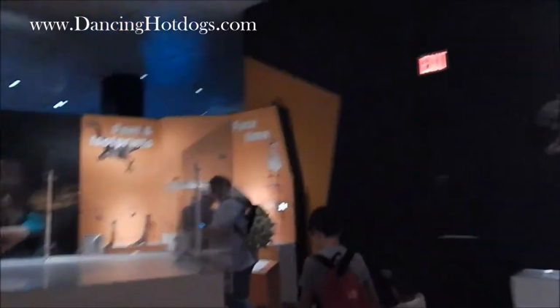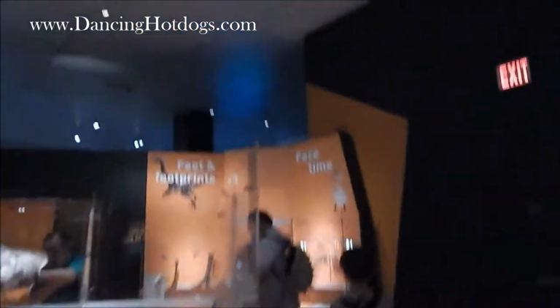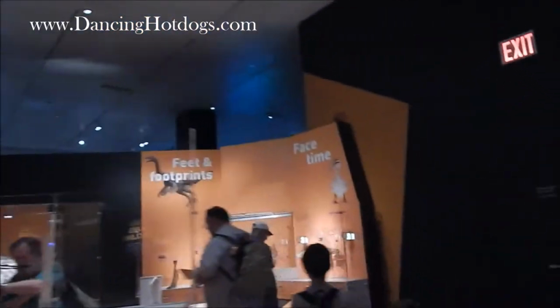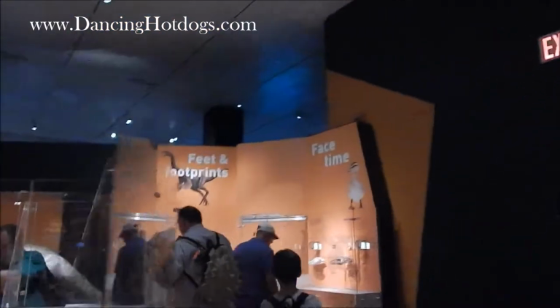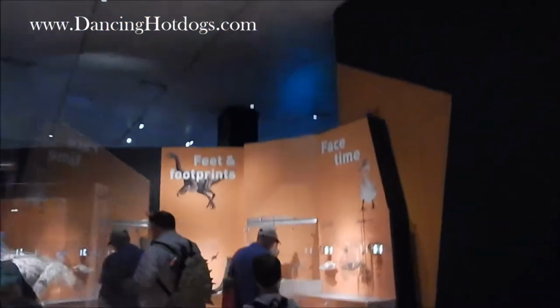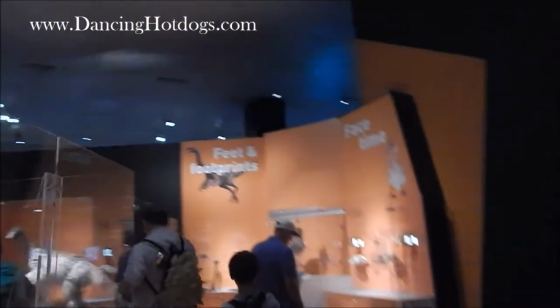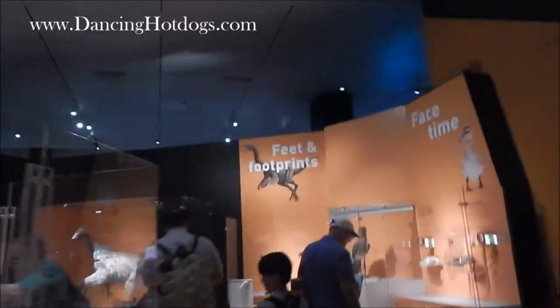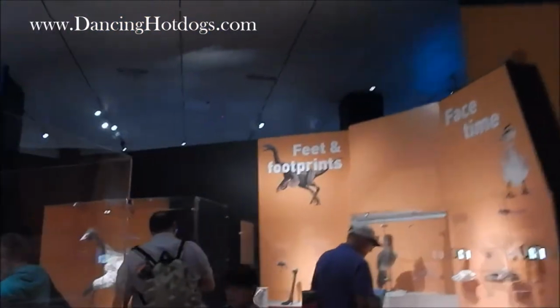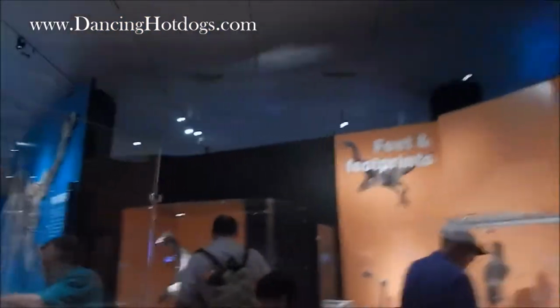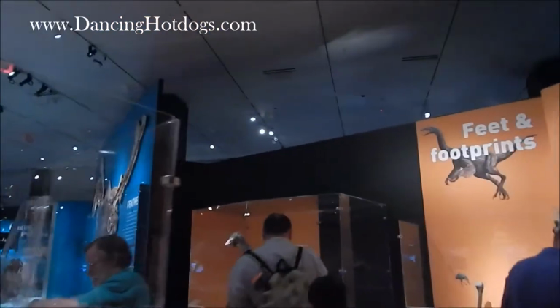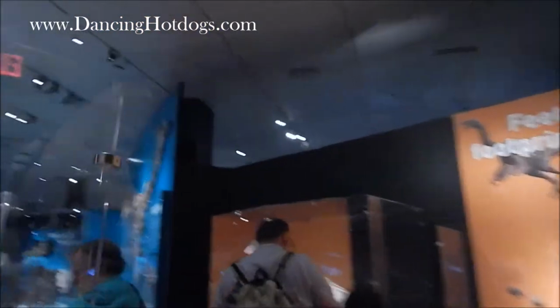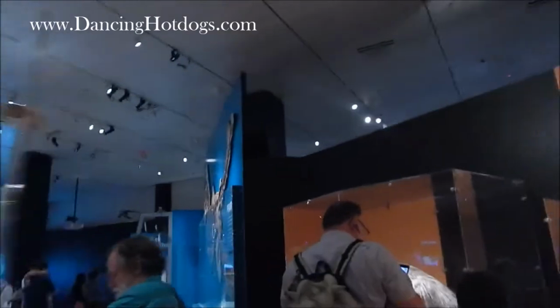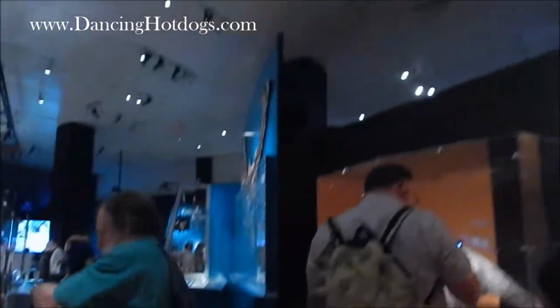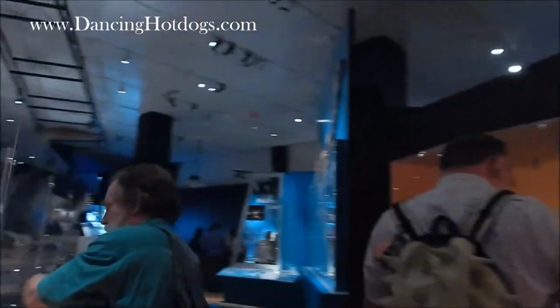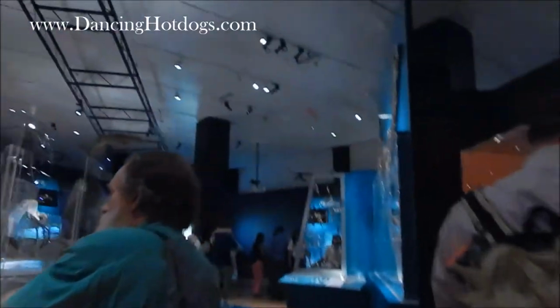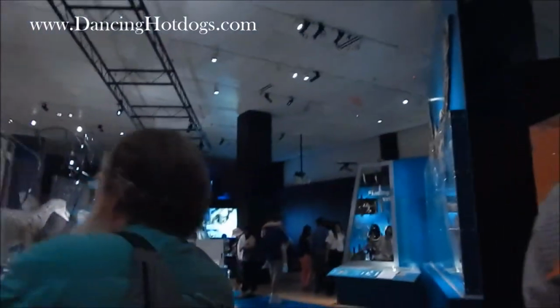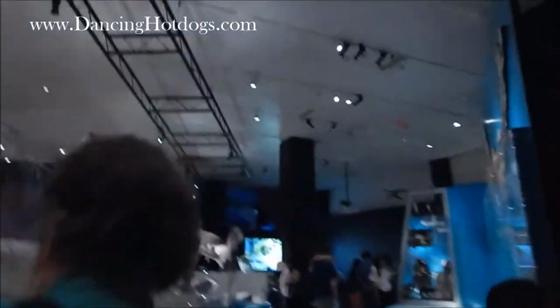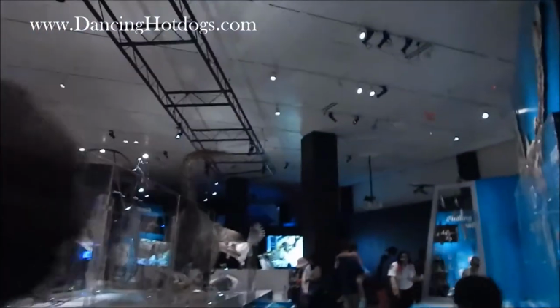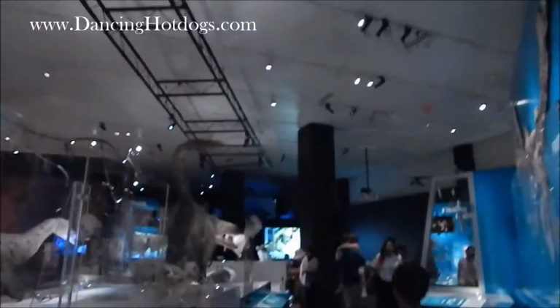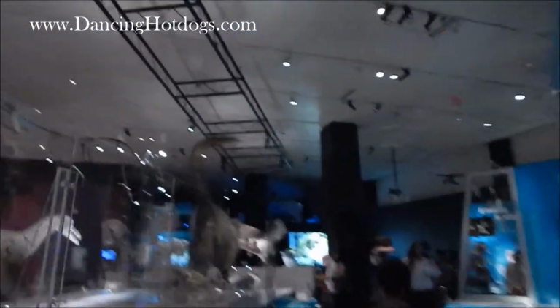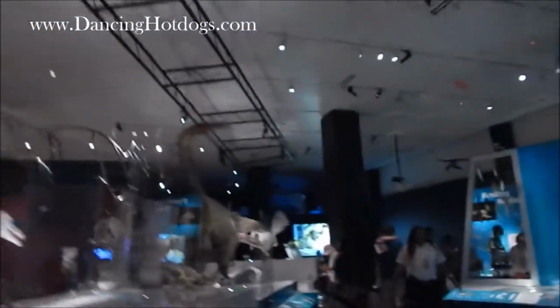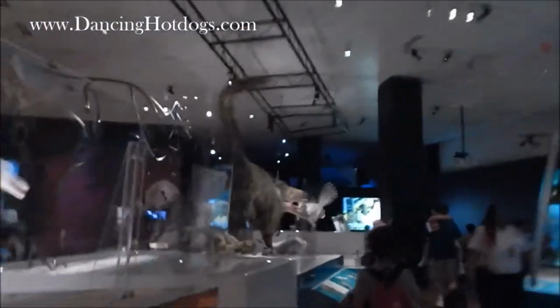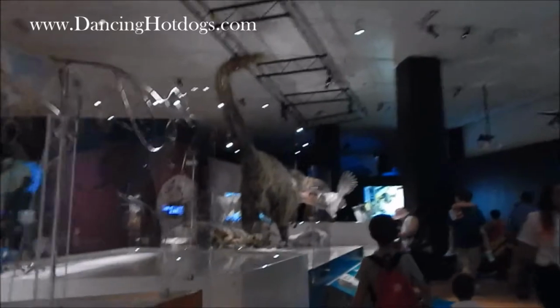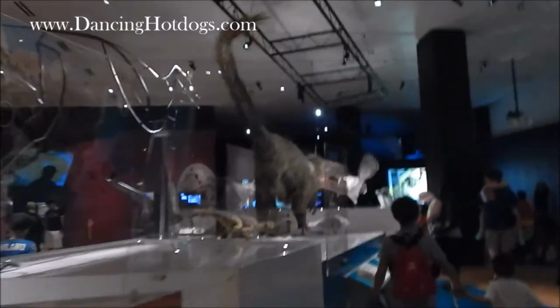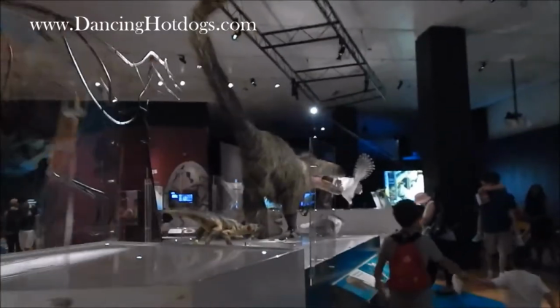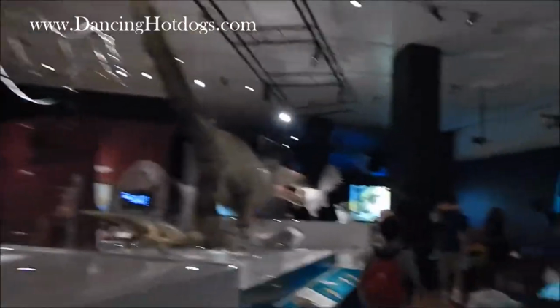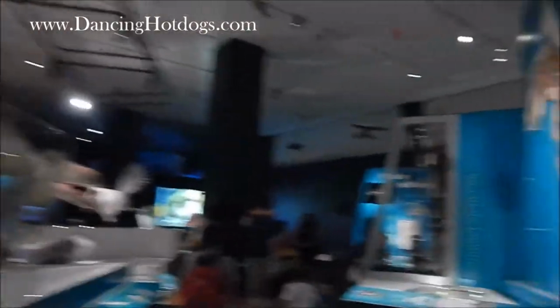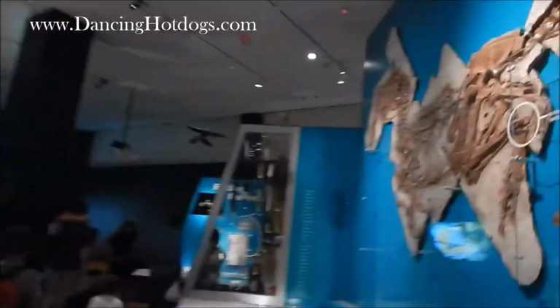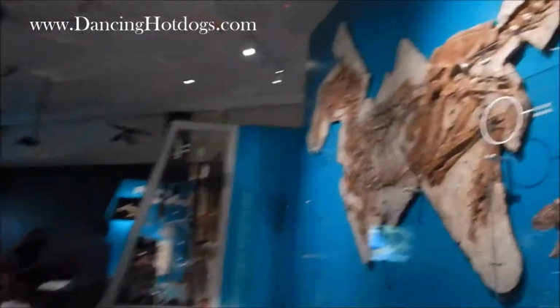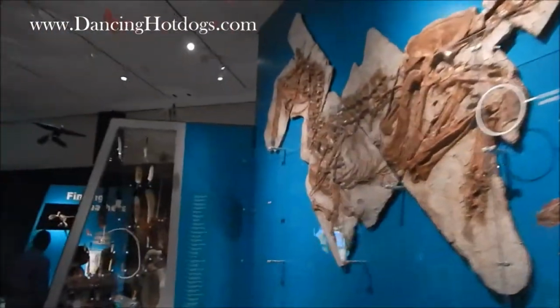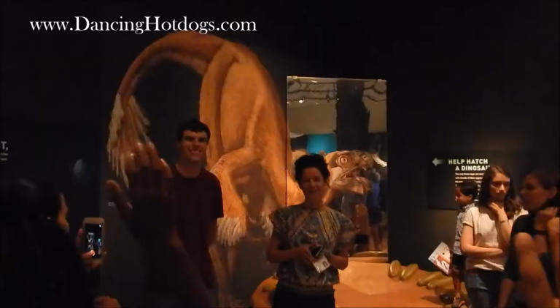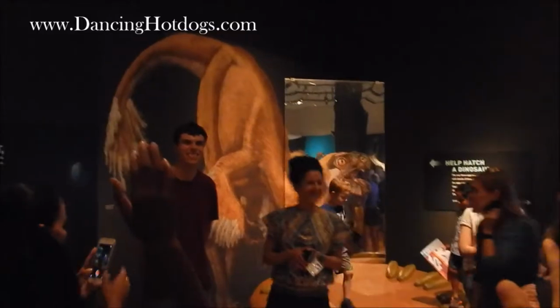The exhibit isn't very big, but you'll see there's plenty to walk around and touch. So come with time, do a little reading, take some pictures, and definitely watch them.